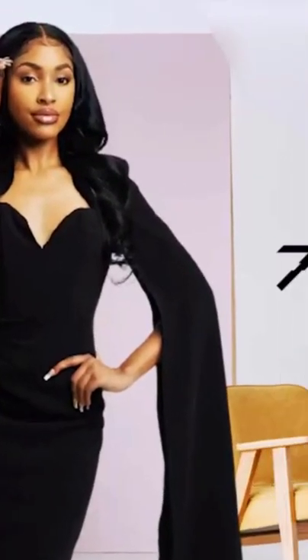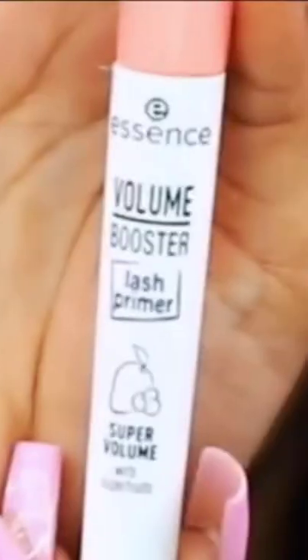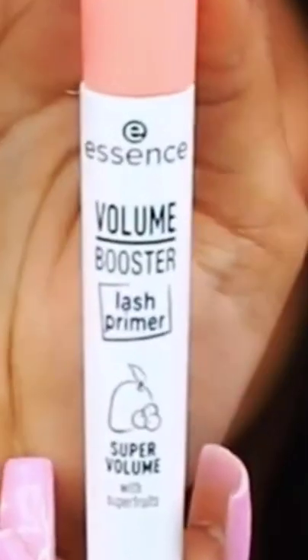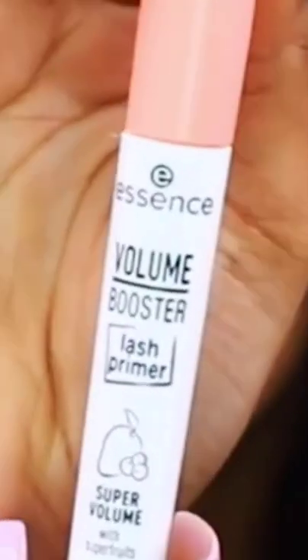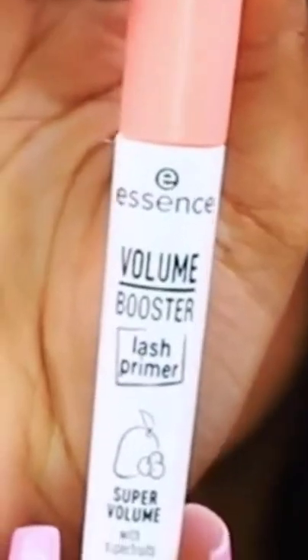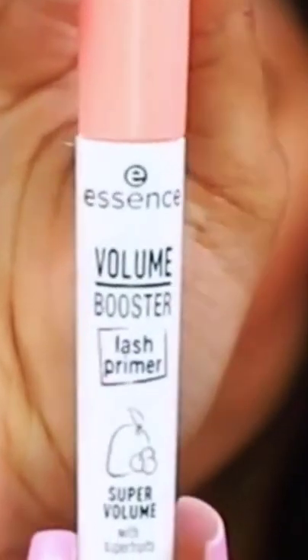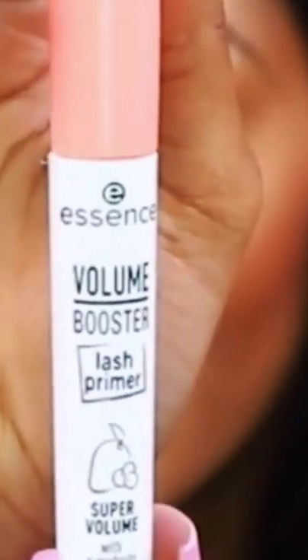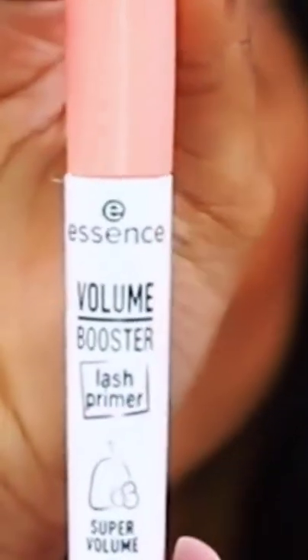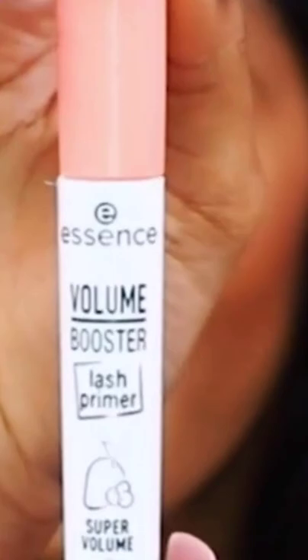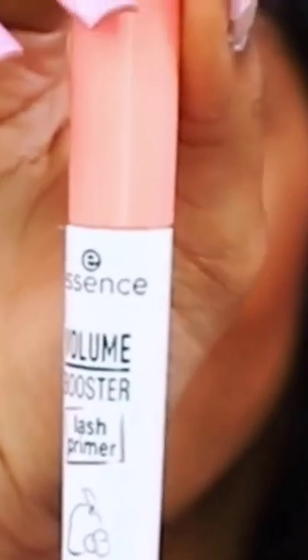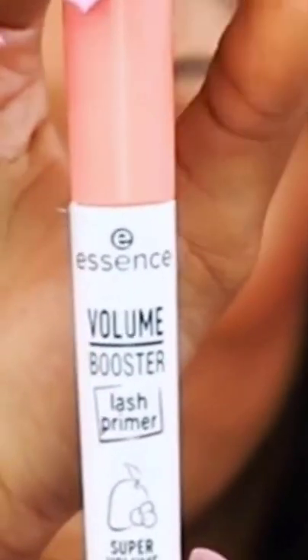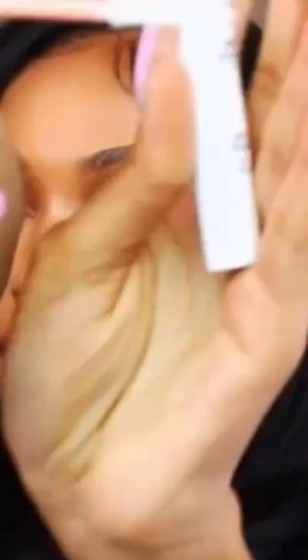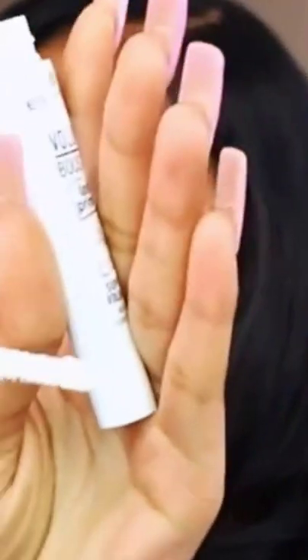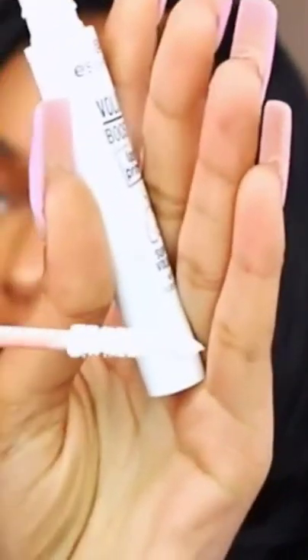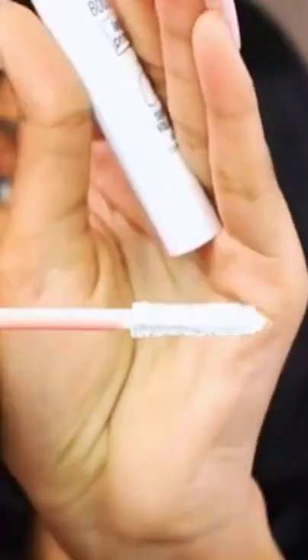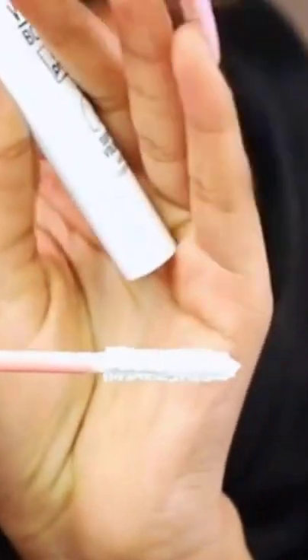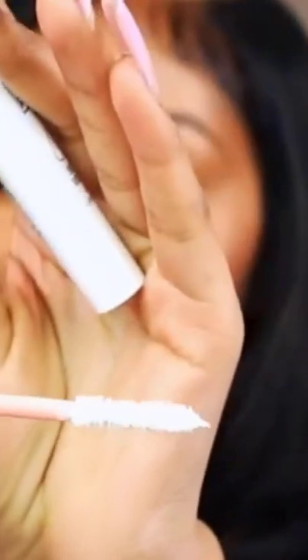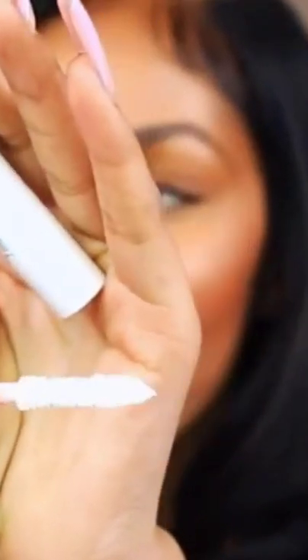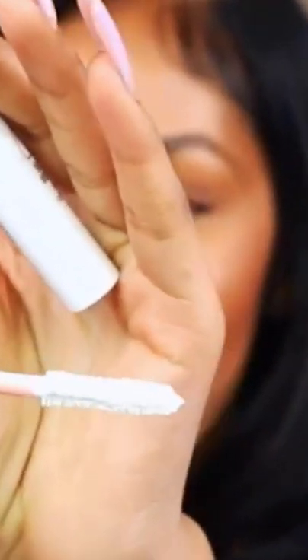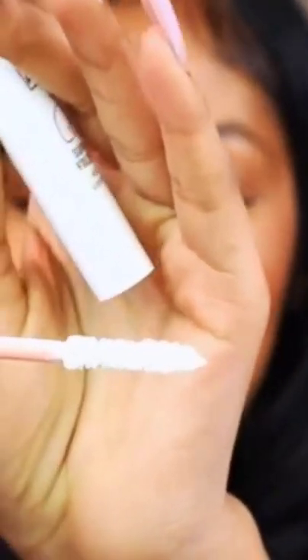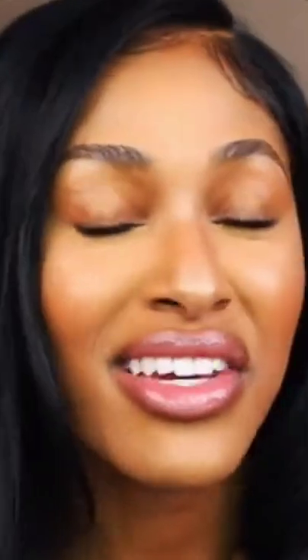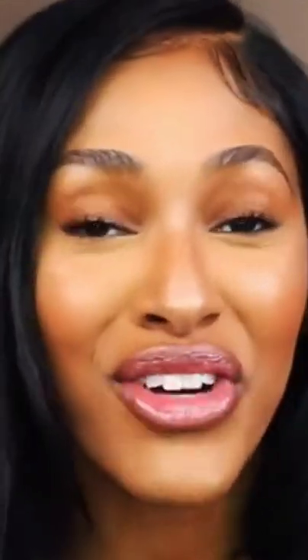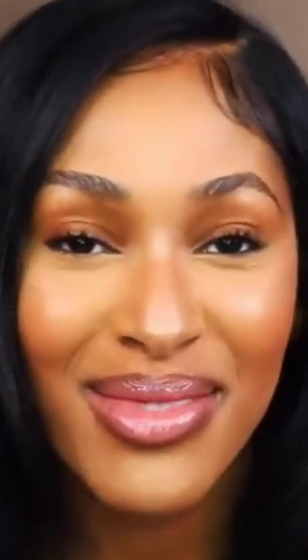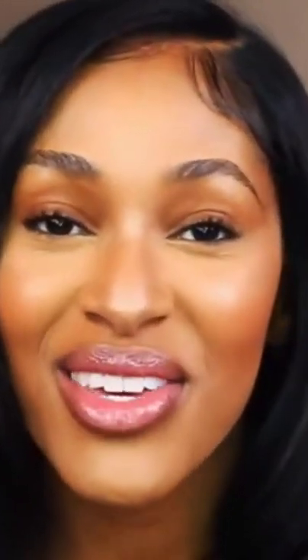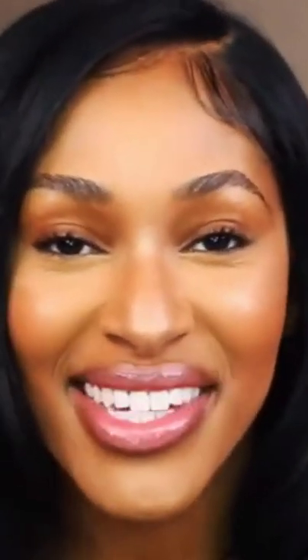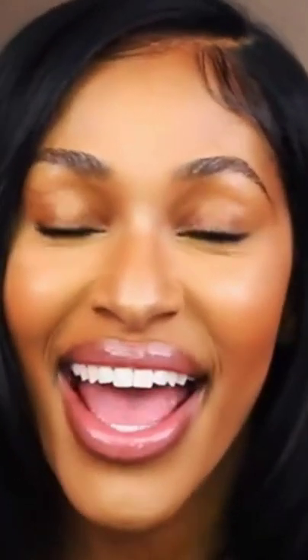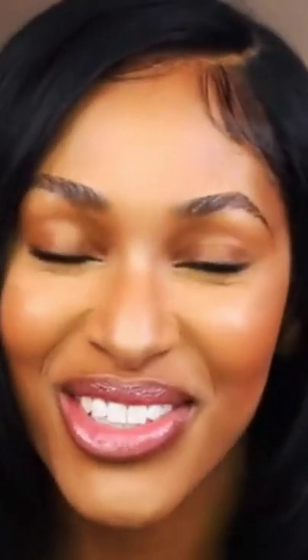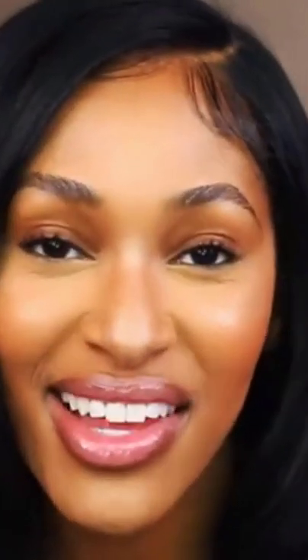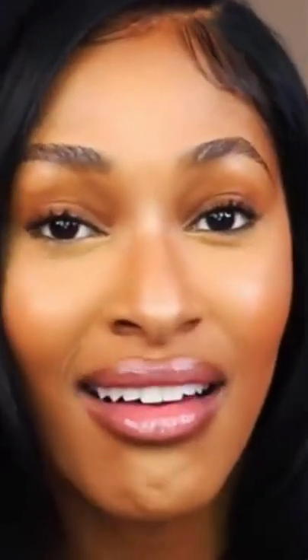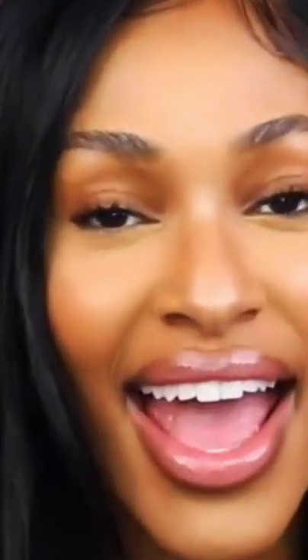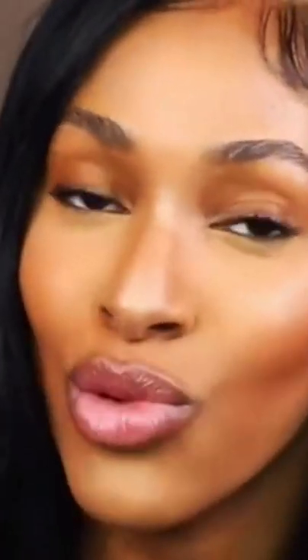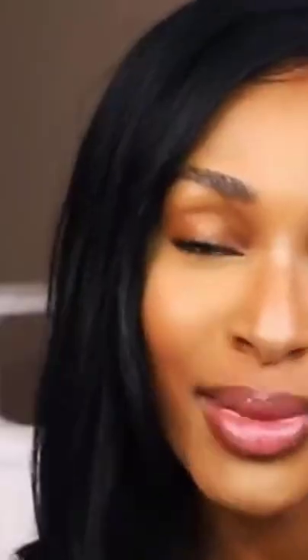I love to go in with lash primer. This is the Essence Volume Booster Lash Primer — it has super fruits in it and it actually smells like a fruit. This is going to be that first step to make your mascara and your lashes look longer and more voluminous.